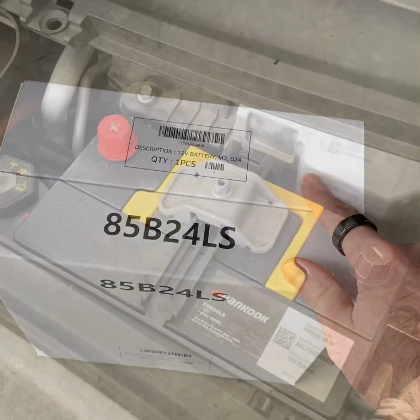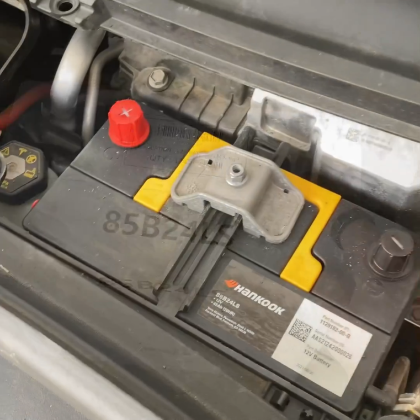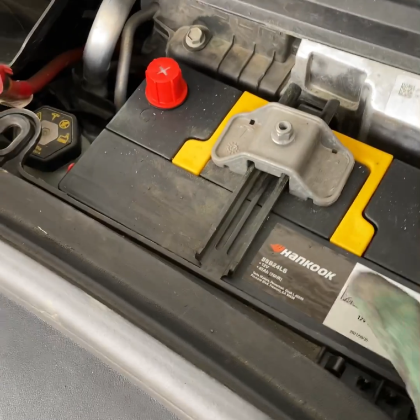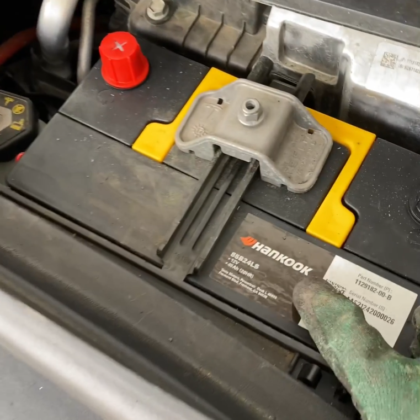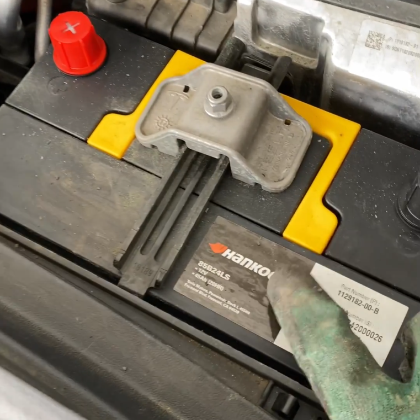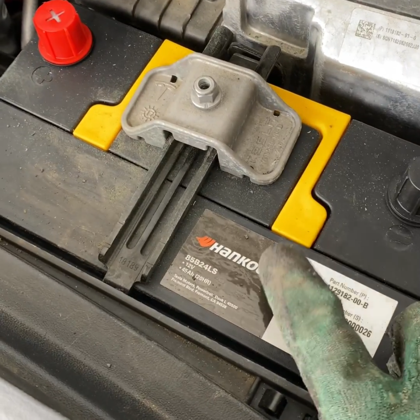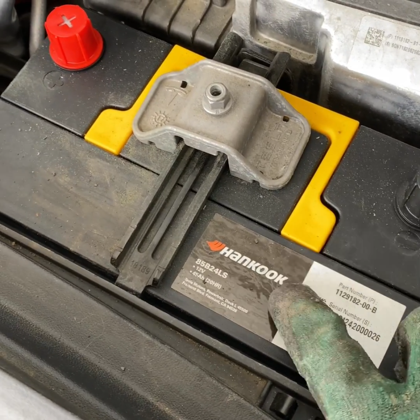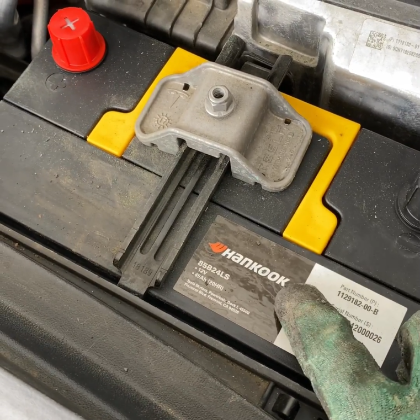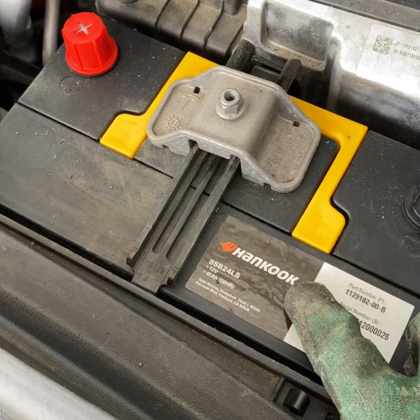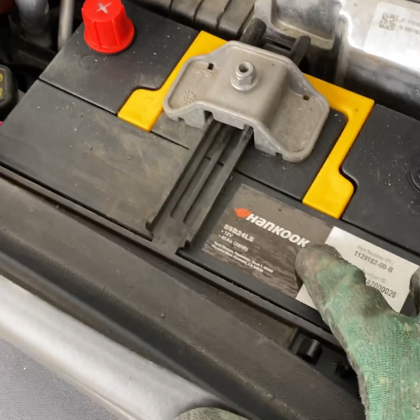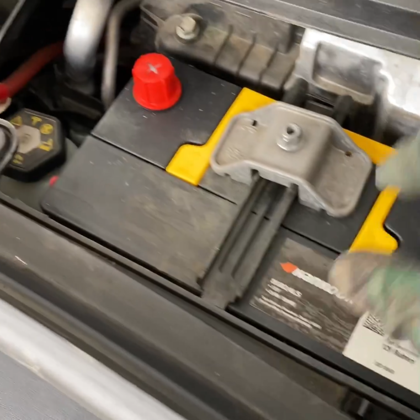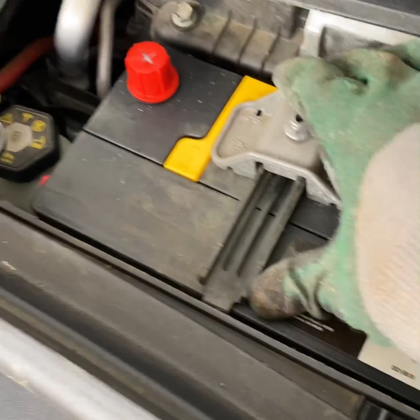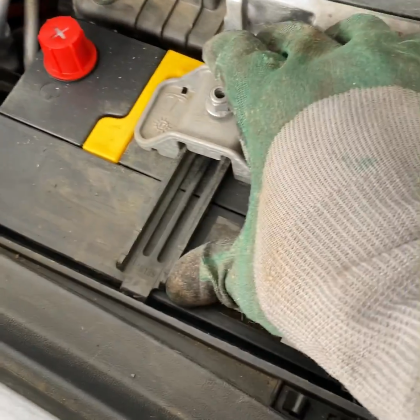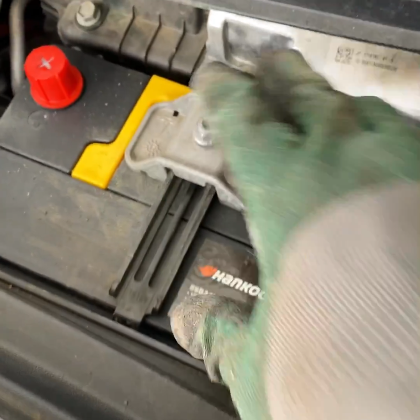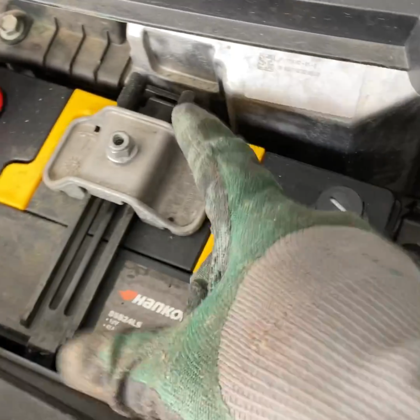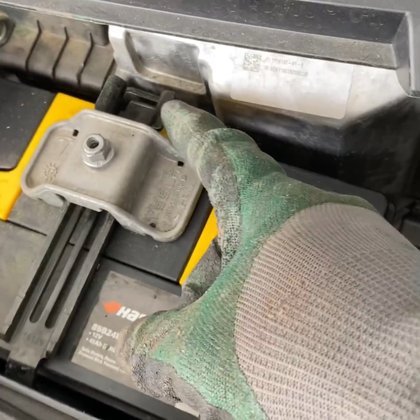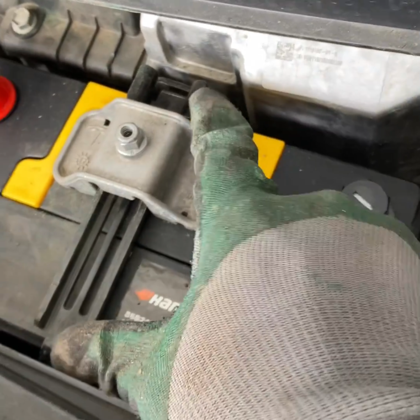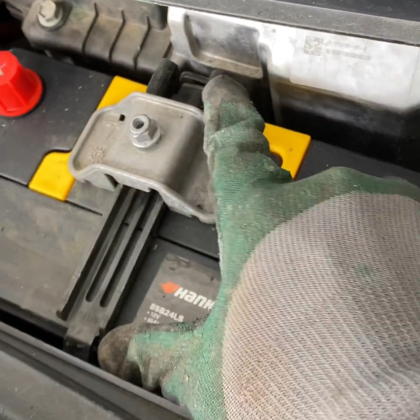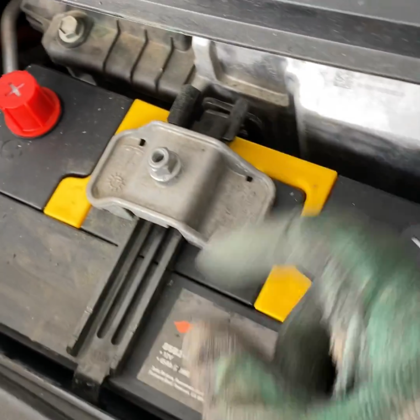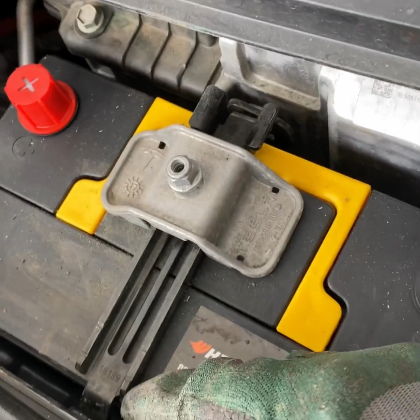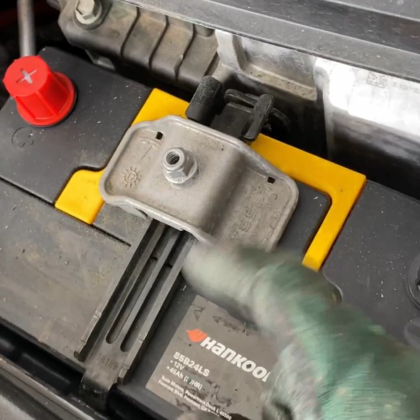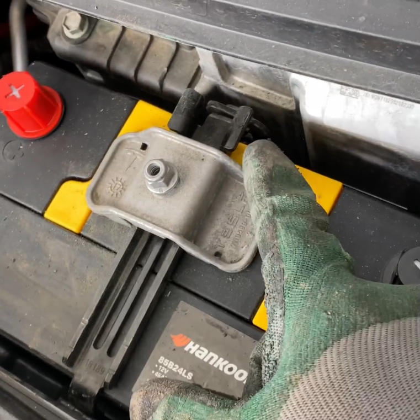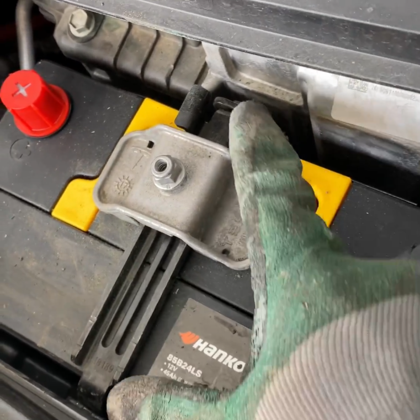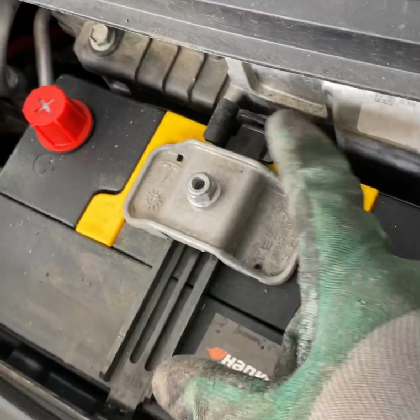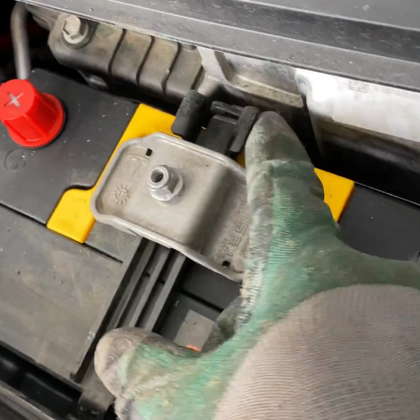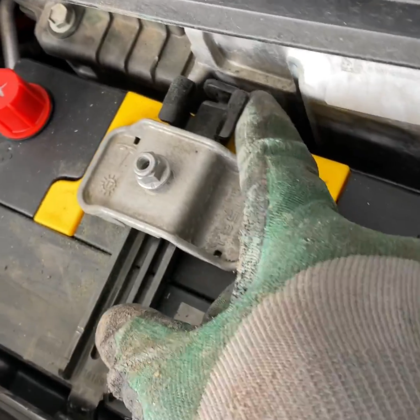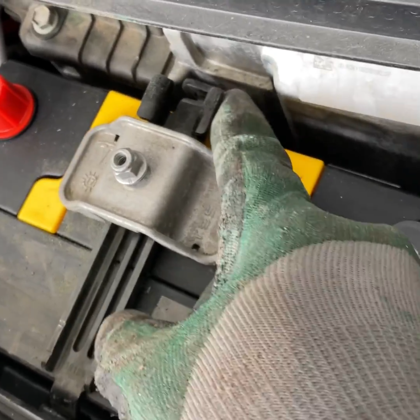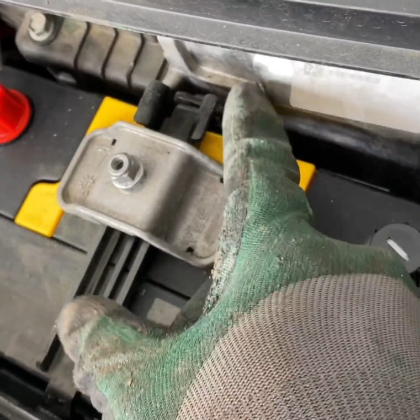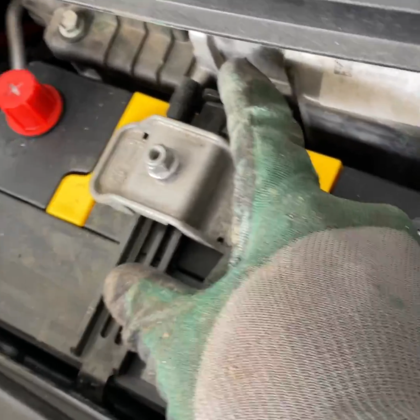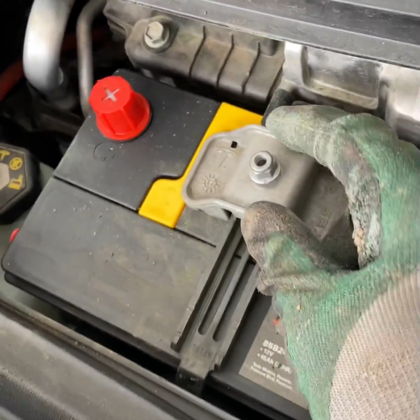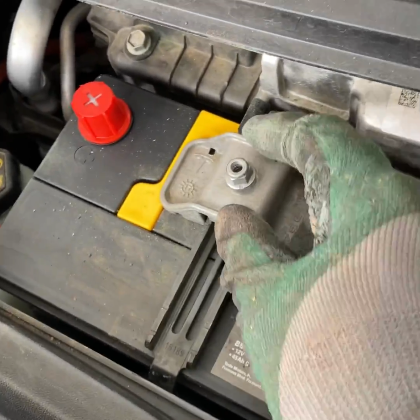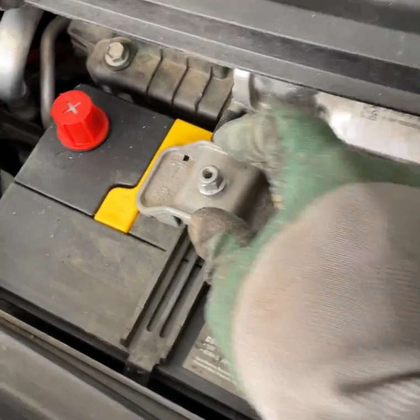Time to install. It looks identical — the new one's a Handook, the old one was an Atlas. For the mount, you kind of pivot it underneath and then push it. This one can flex a little bit, and you put this clamp on top.